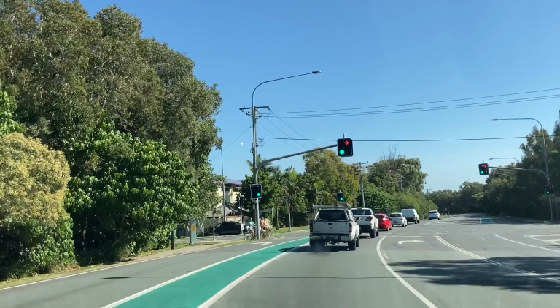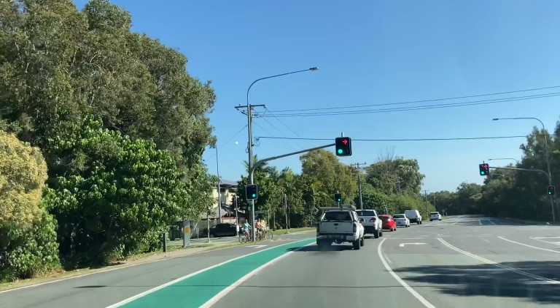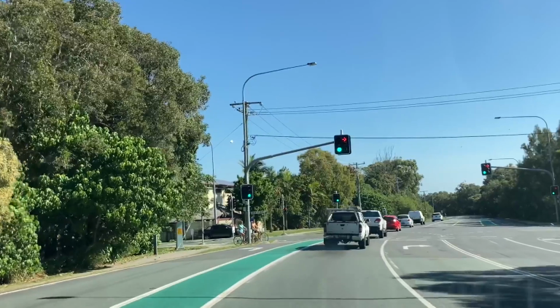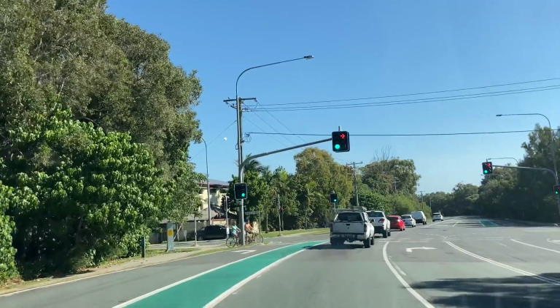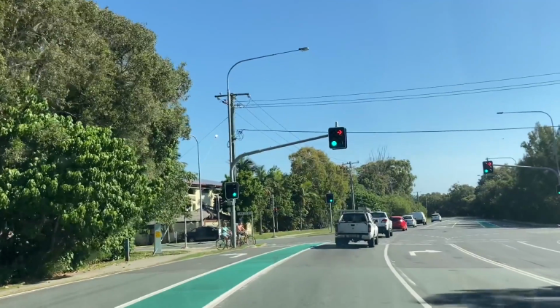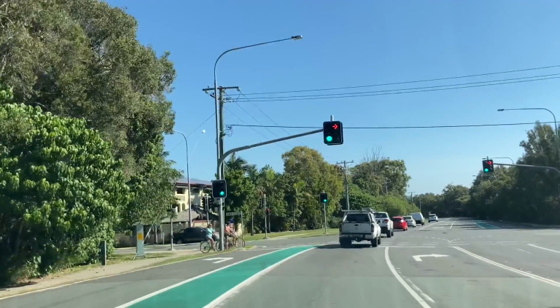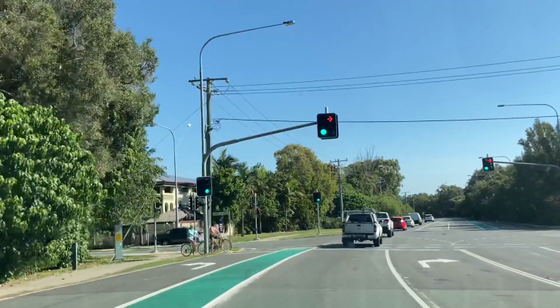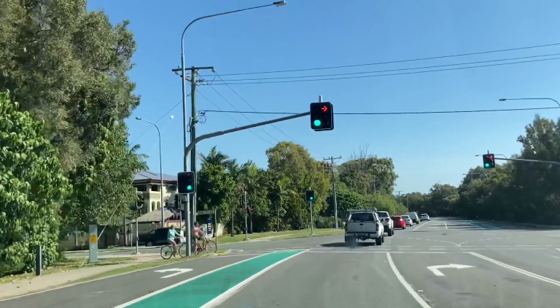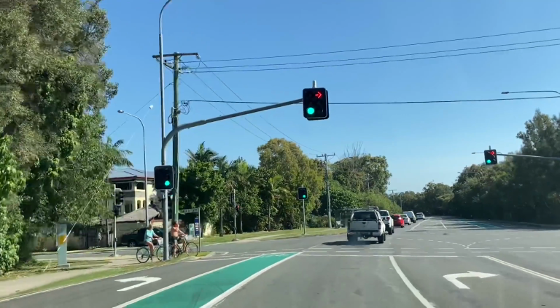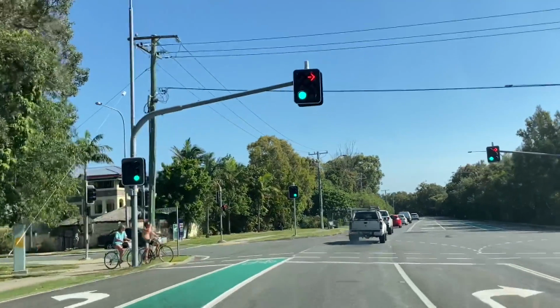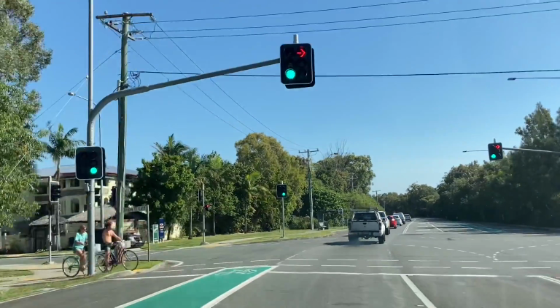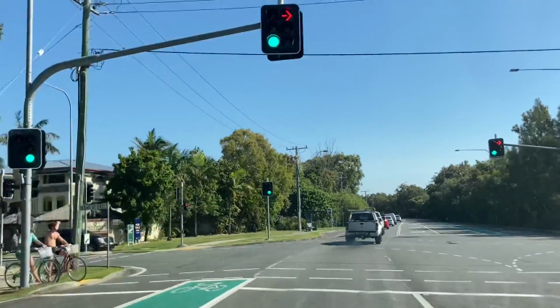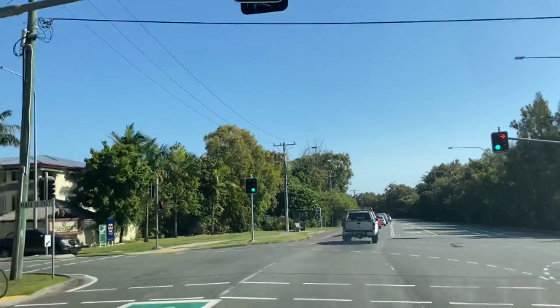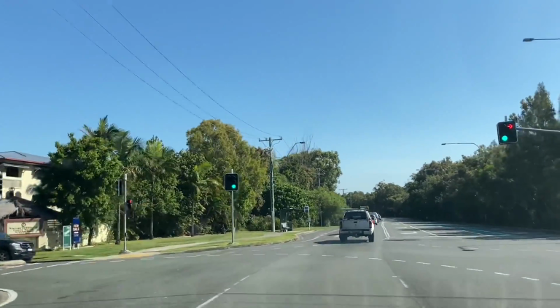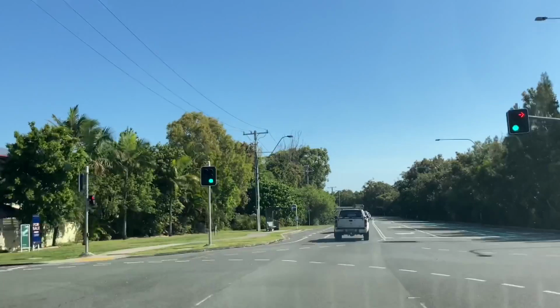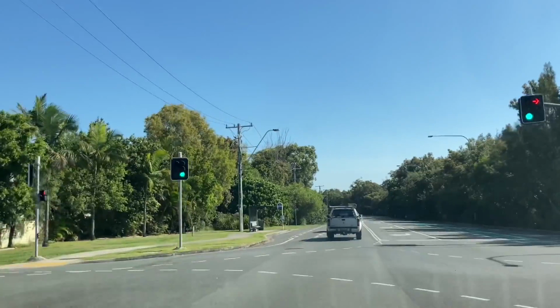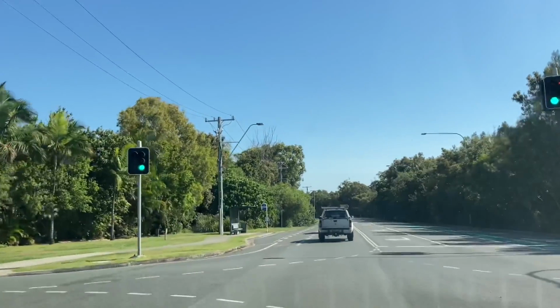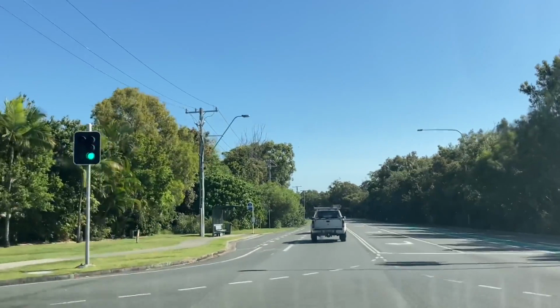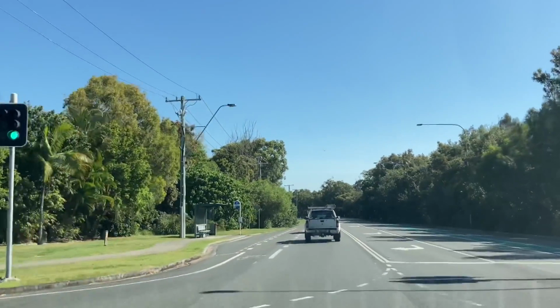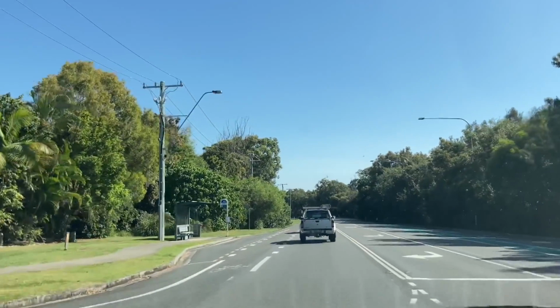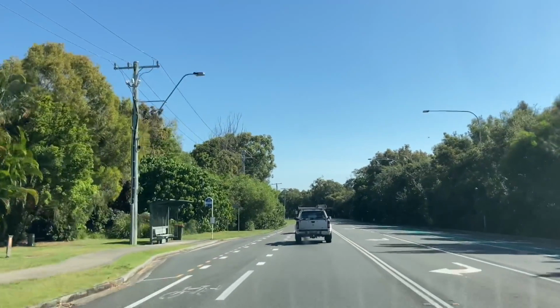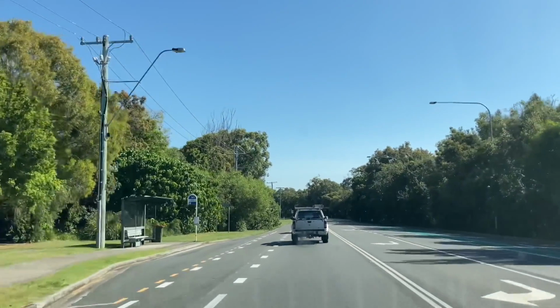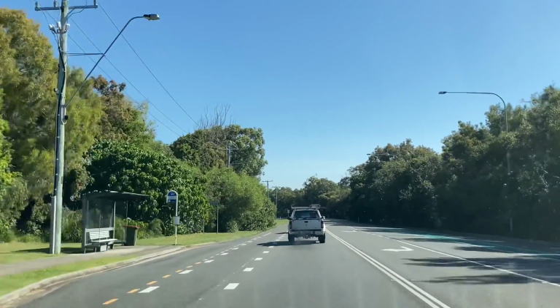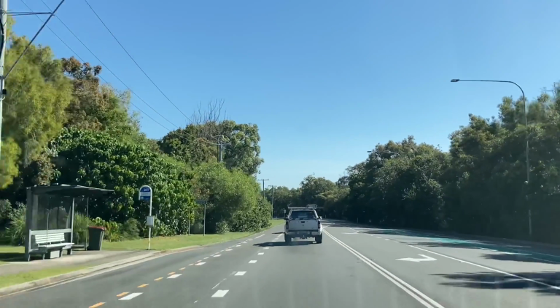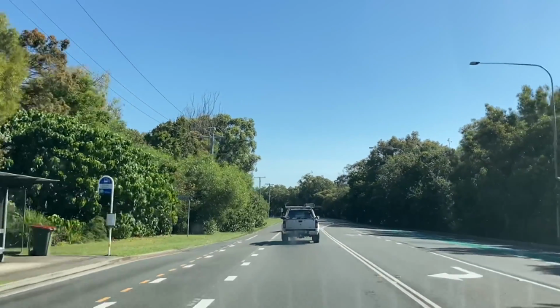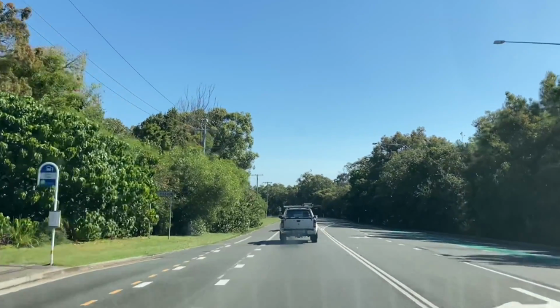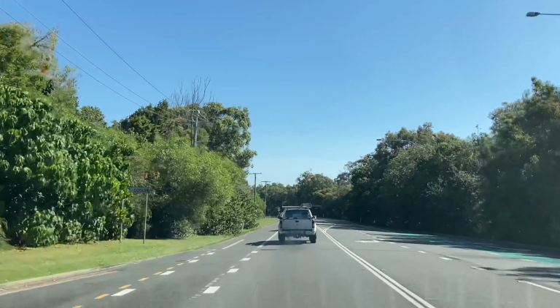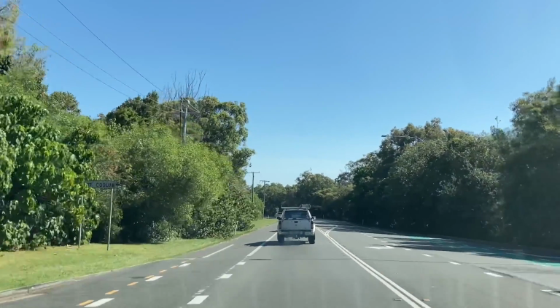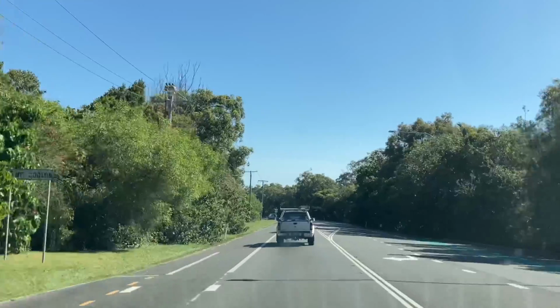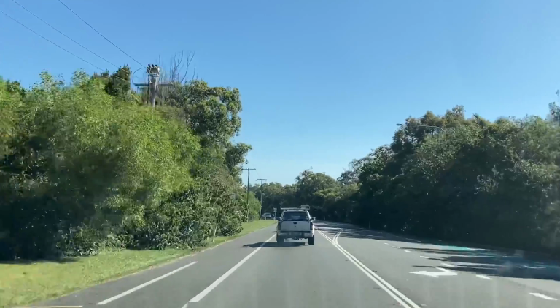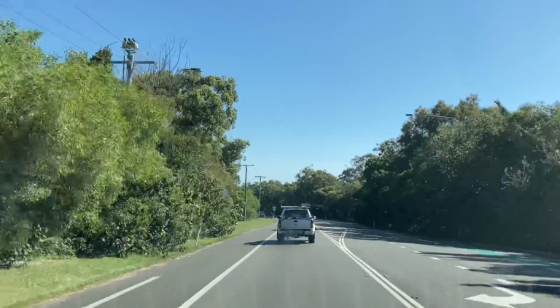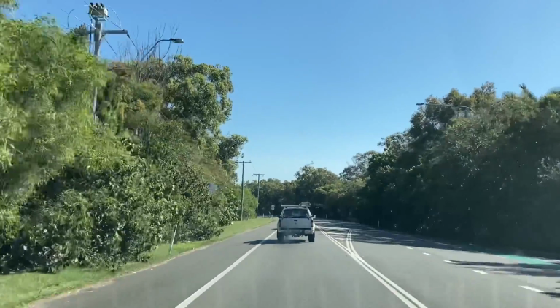Nissan Navara. It's another Nissan. It's always the bloody Nissans. It's not always only the Nissans, but there's more Toyotas than anything else and they run the cleanest. Have a look at that mess, would you? That is disgusting.